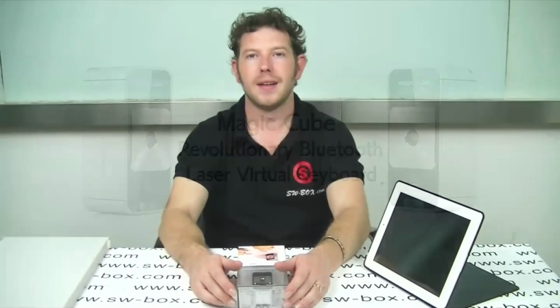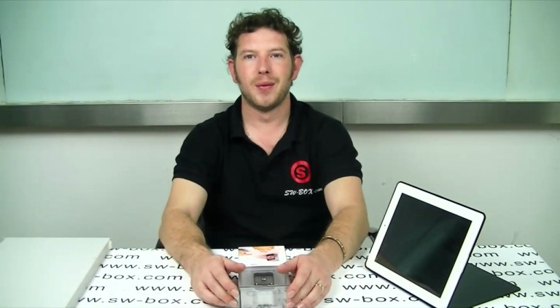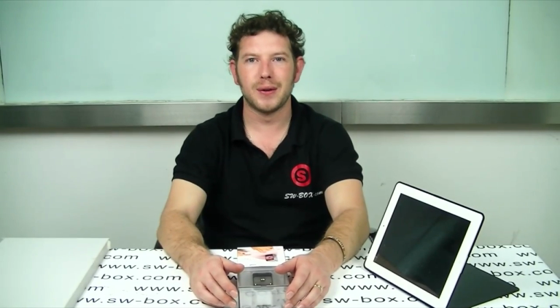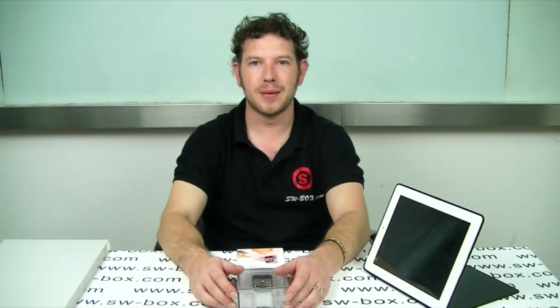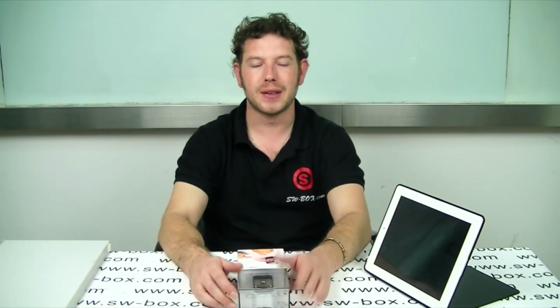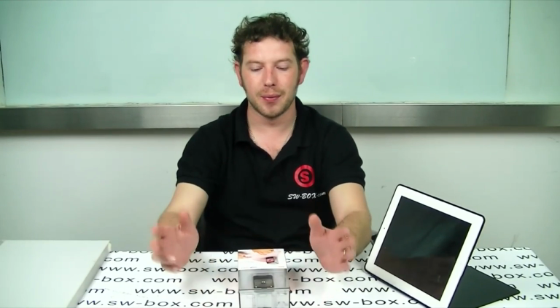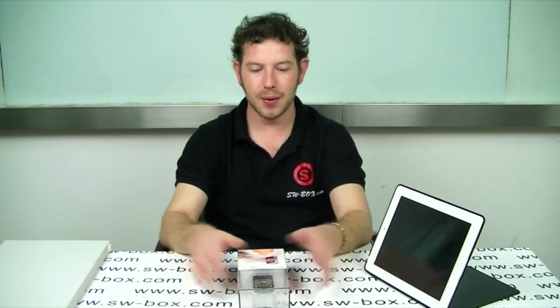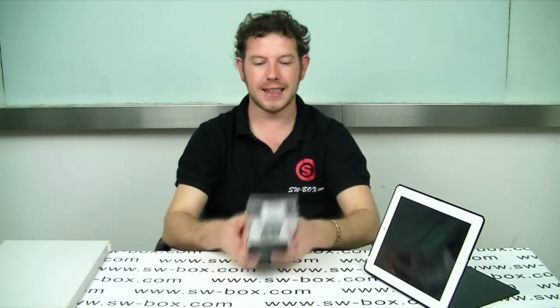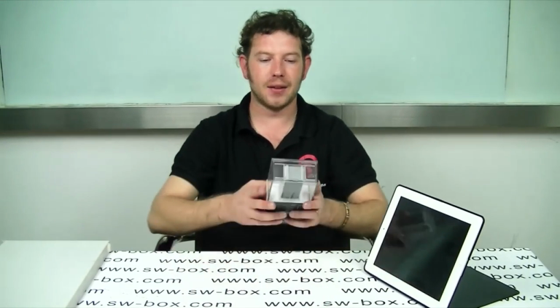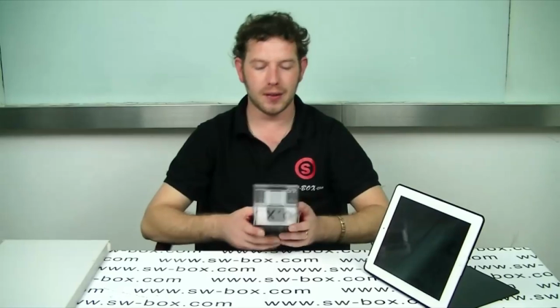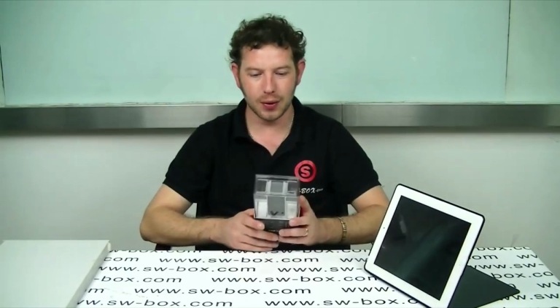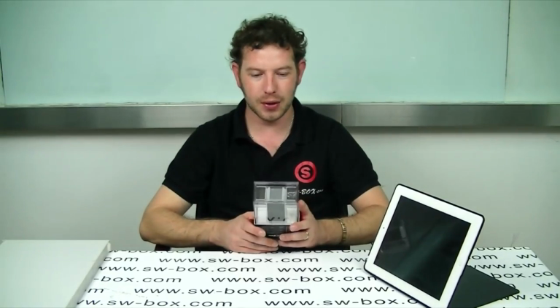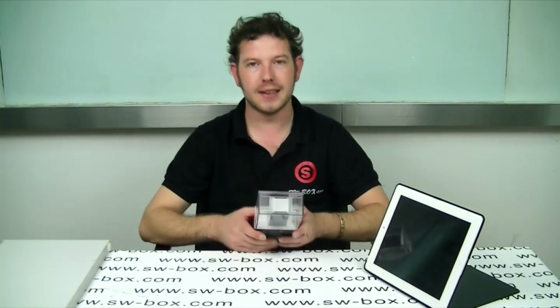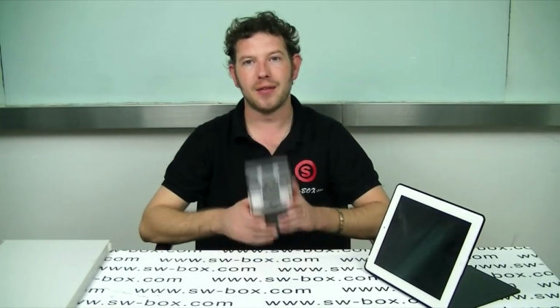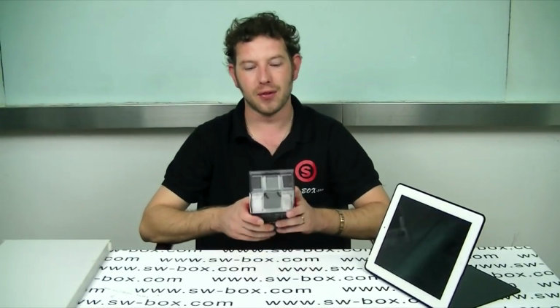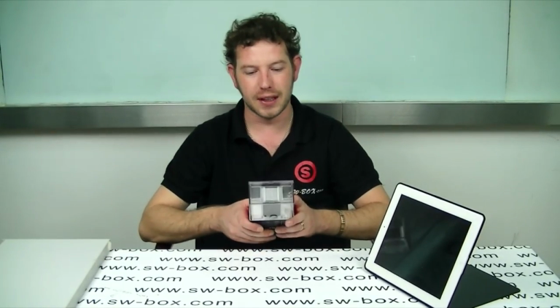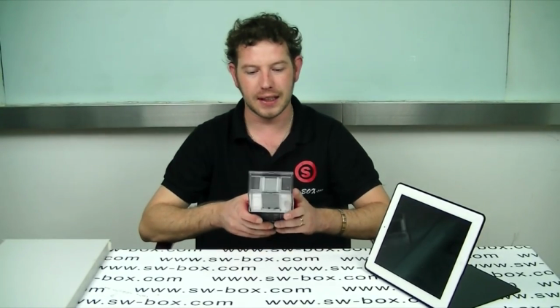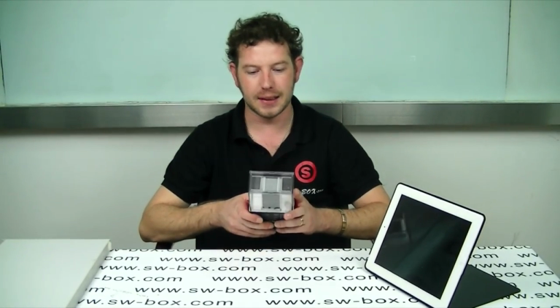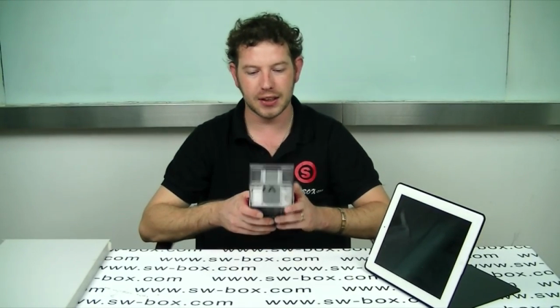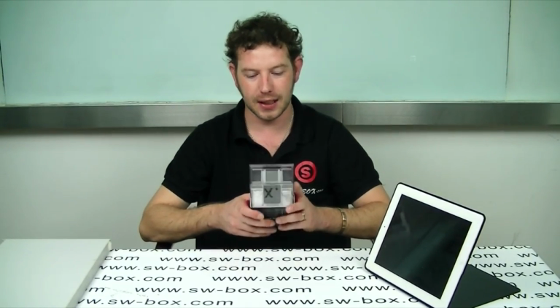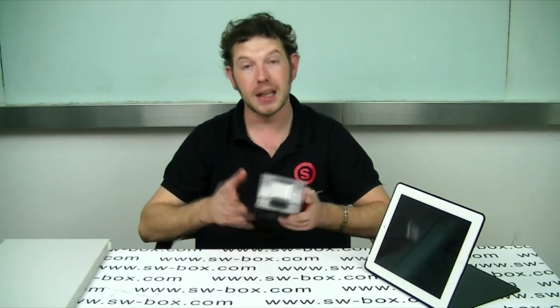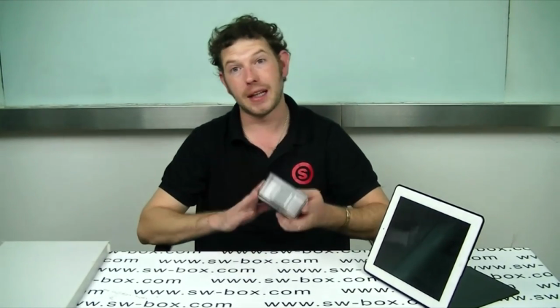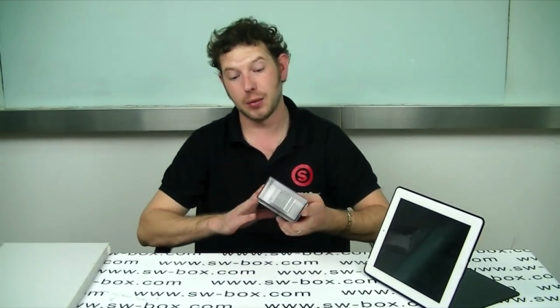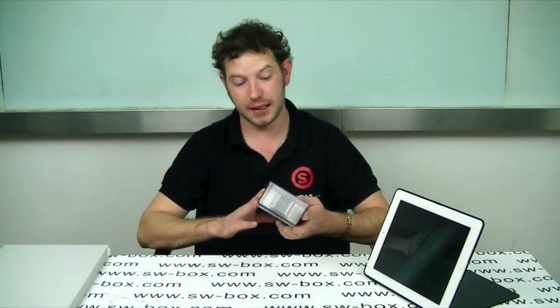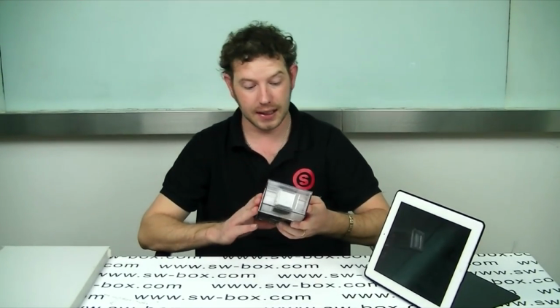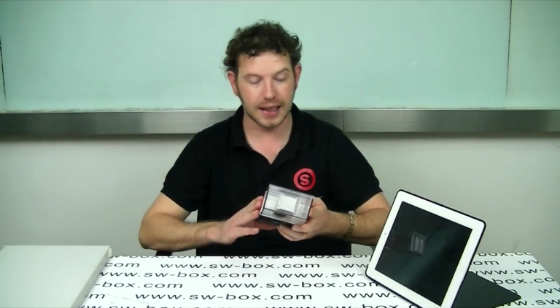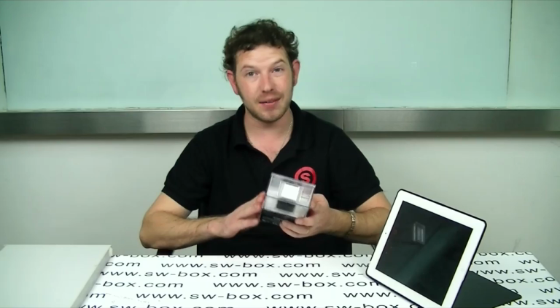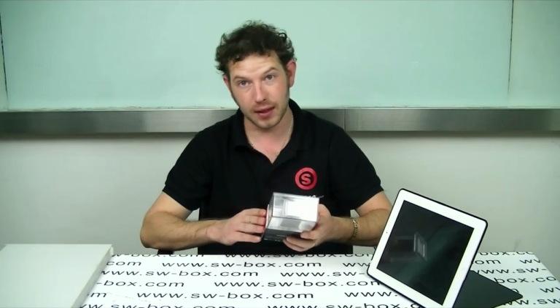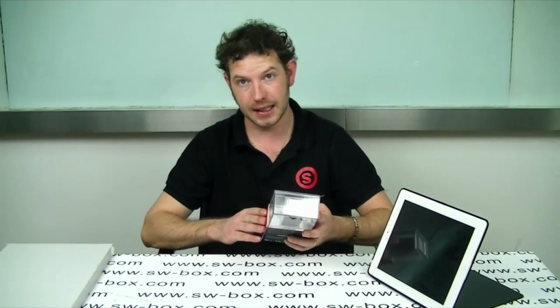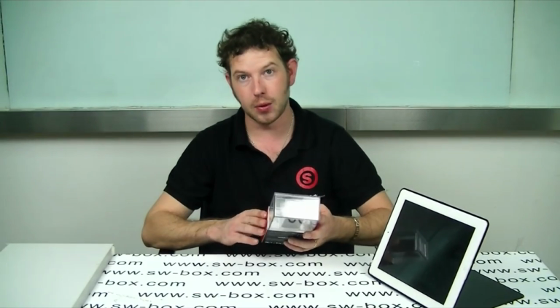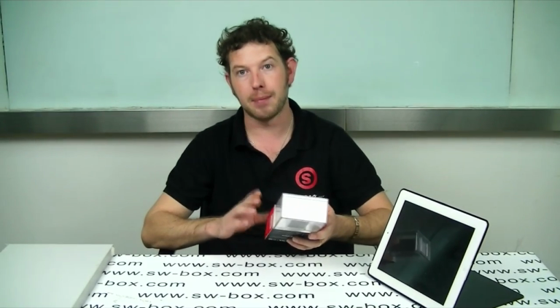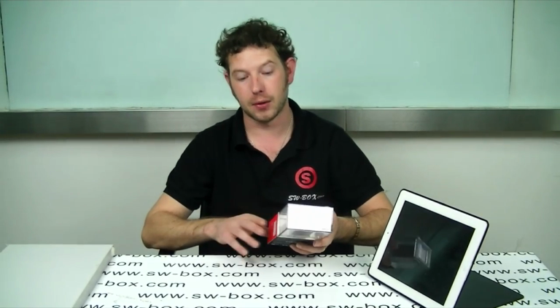Hi, welcome to SWBOX. I'm Neil and today I've got the coolest product I've ever reviewed. It is the Magic Cube. Basically what it is, is an infrared keyboard and mouse.